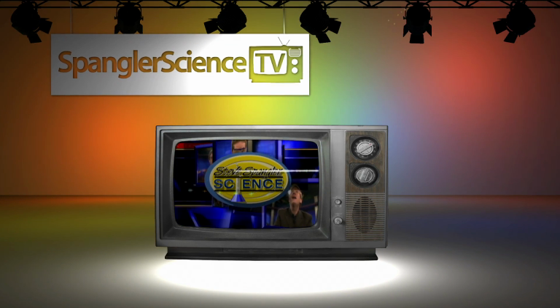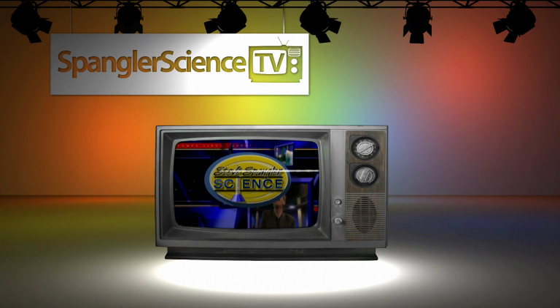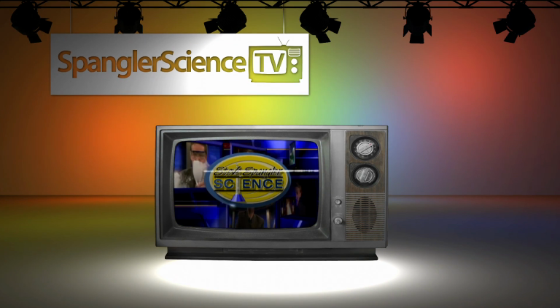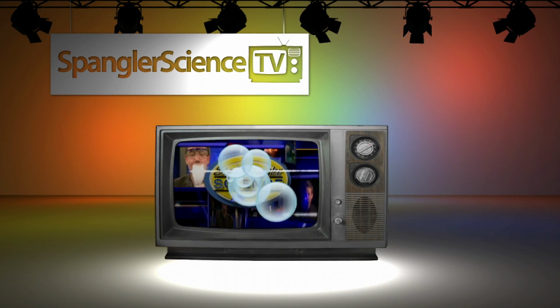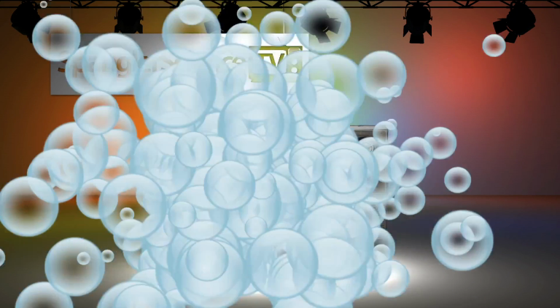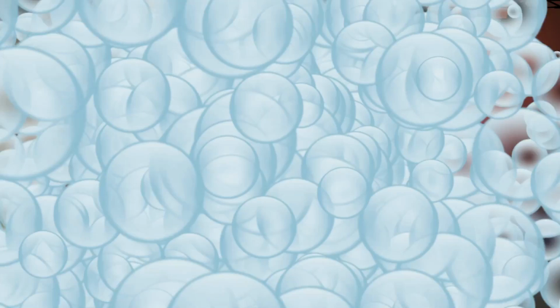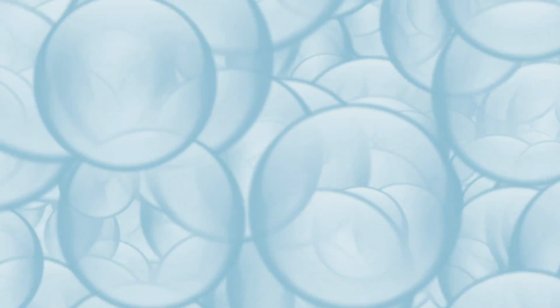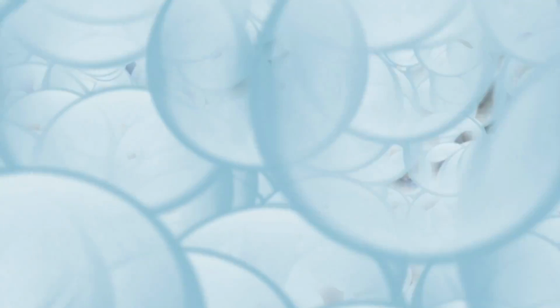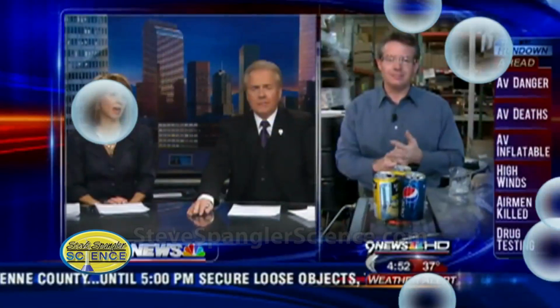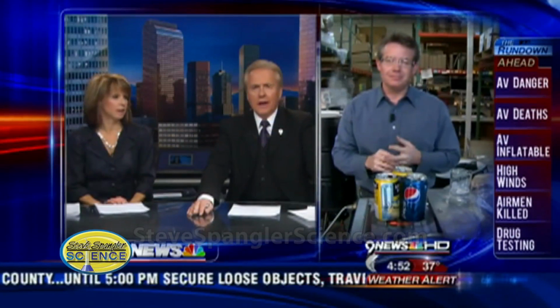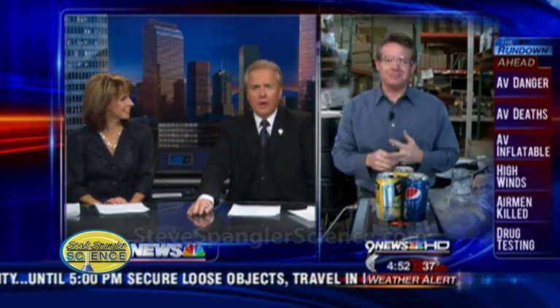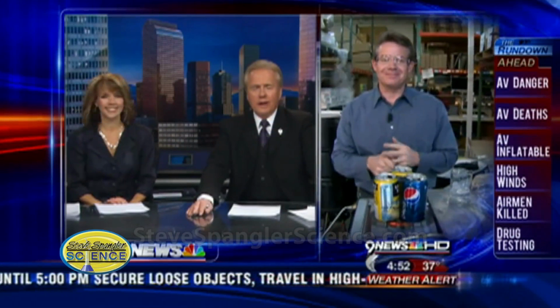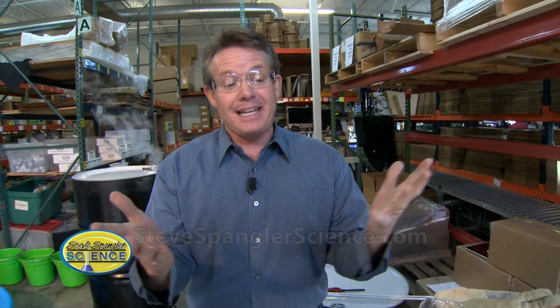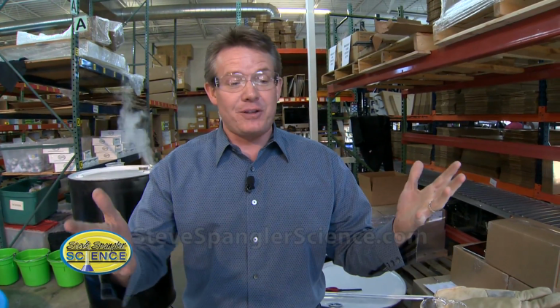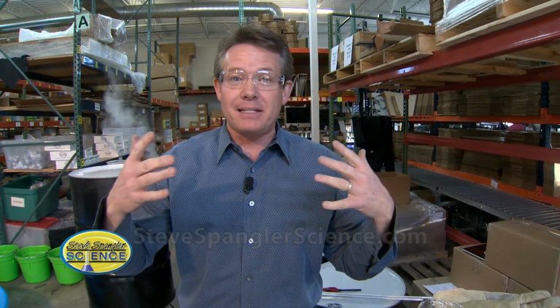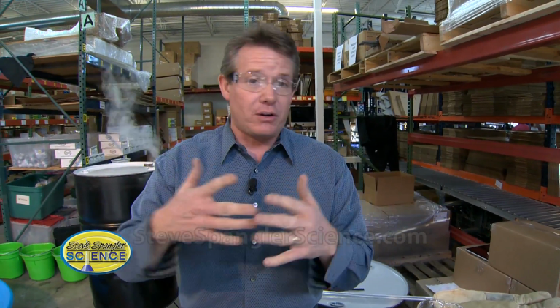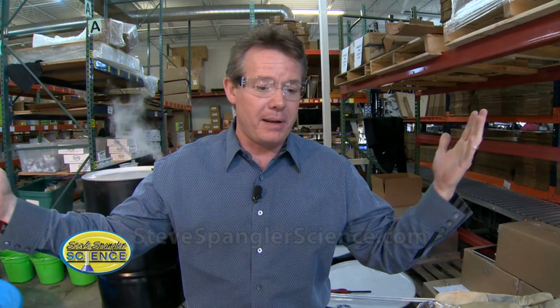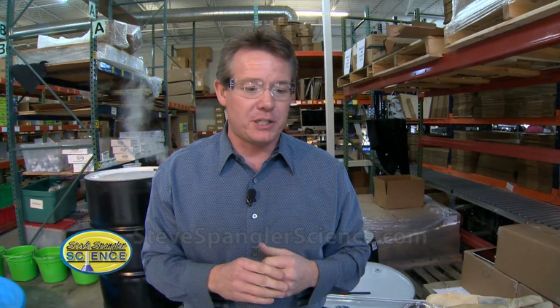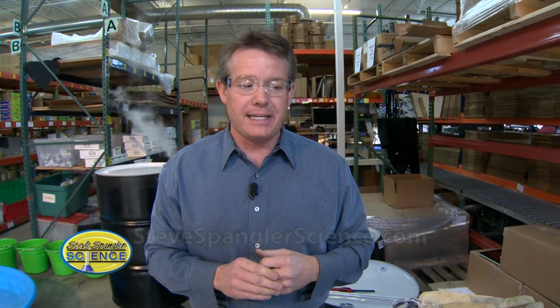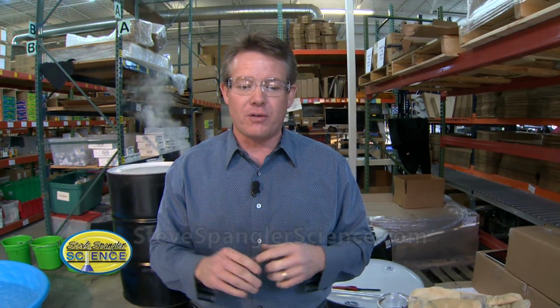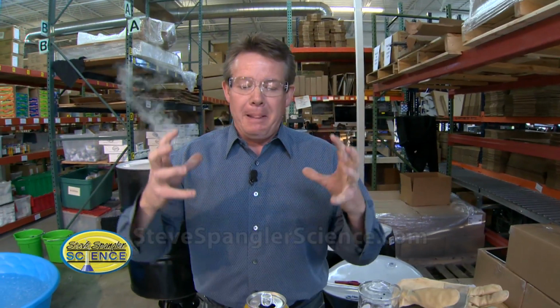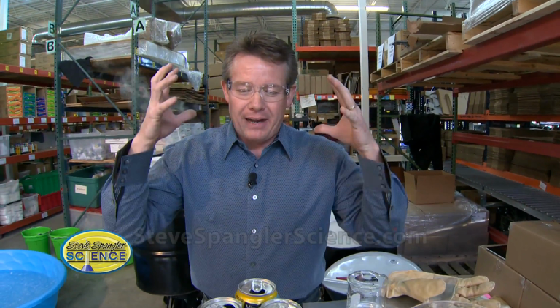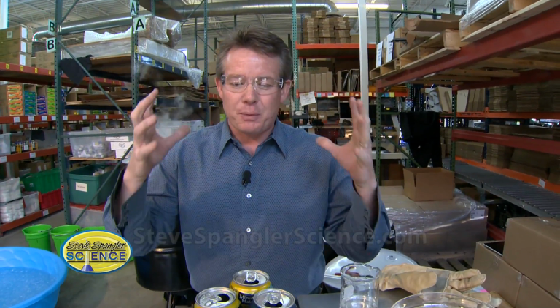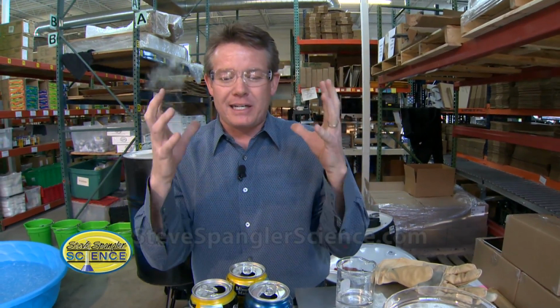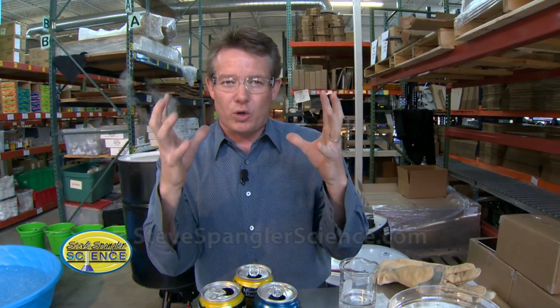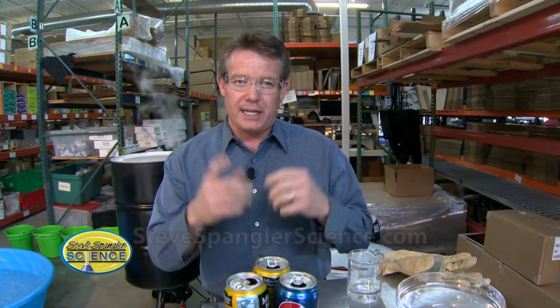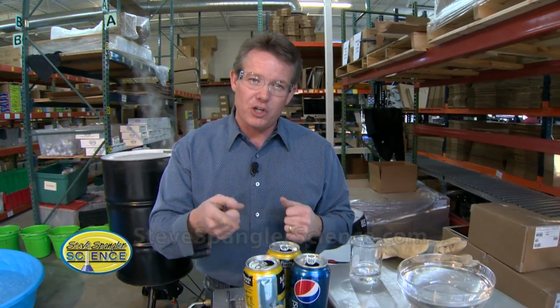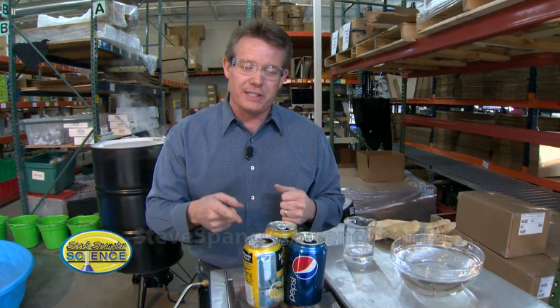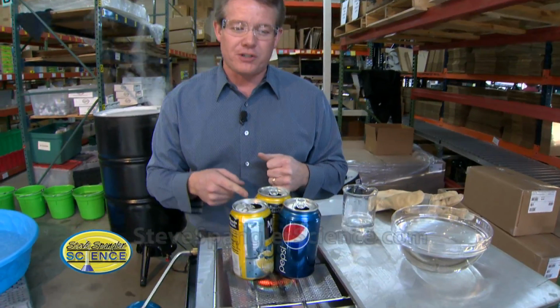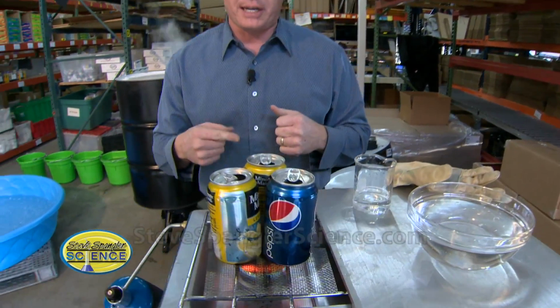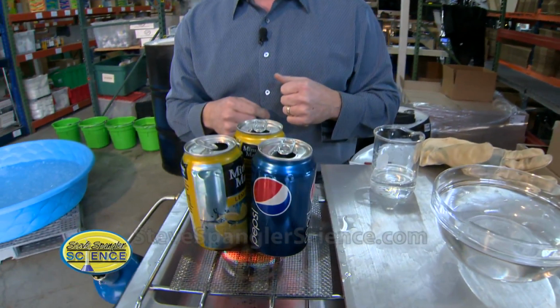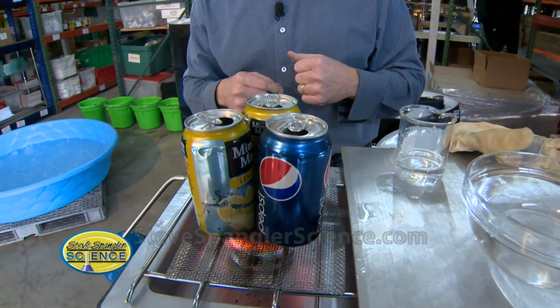Our man Steve Spangler getting ready for his next appearance on Ellen. We love it when you're on Ellen. When they say let's do this, that means we start to send them experiment ideas and so forth. And I've had this propensity to want to crush things. So I want to show you what this demonstration looks like and what we're doing from here.